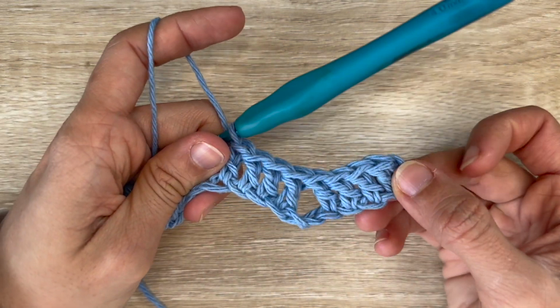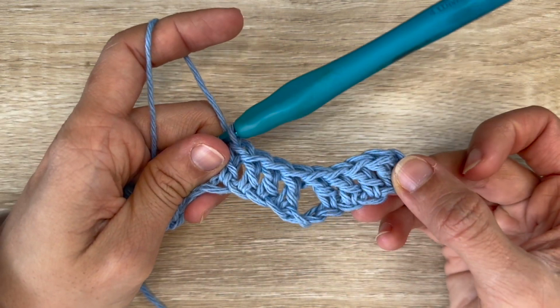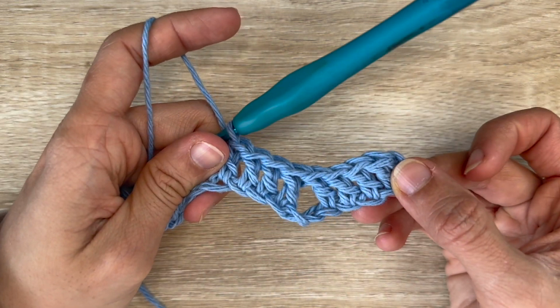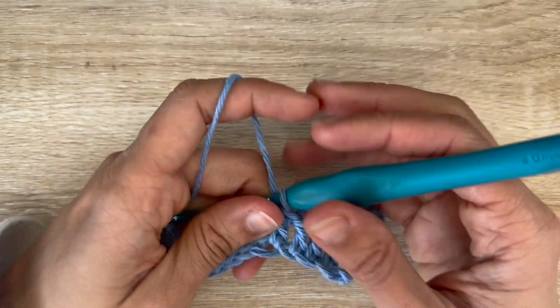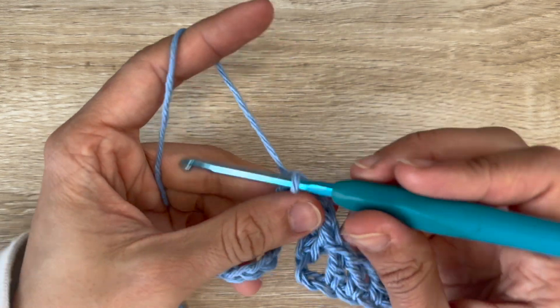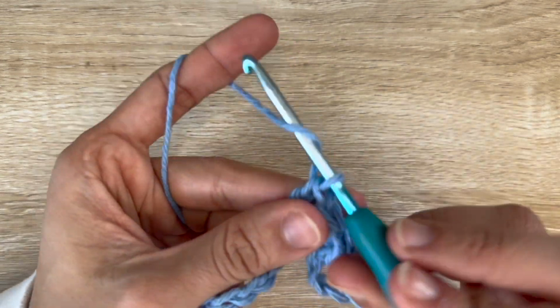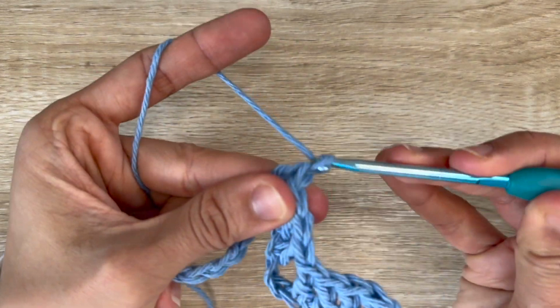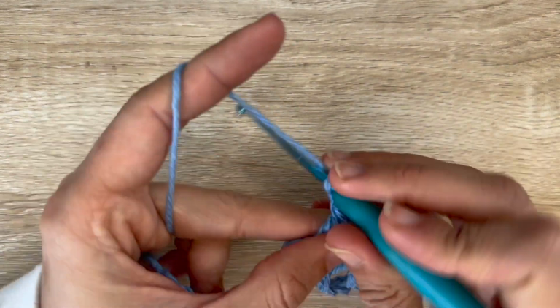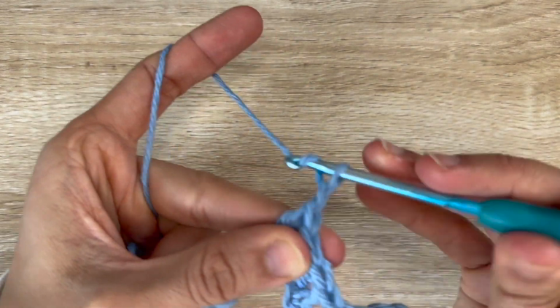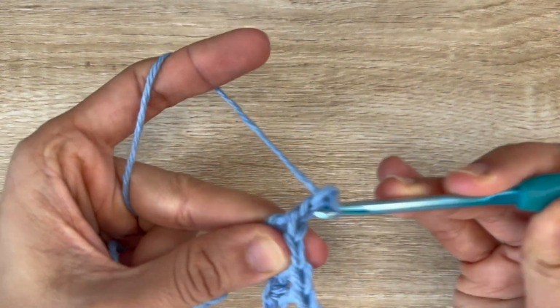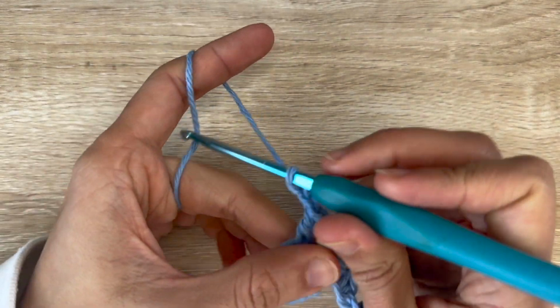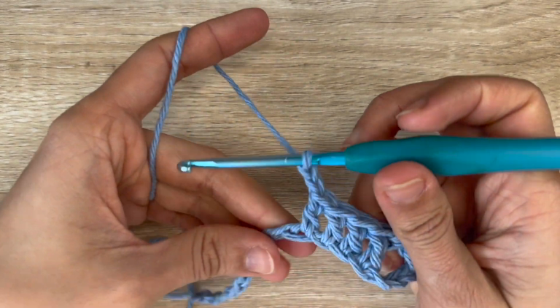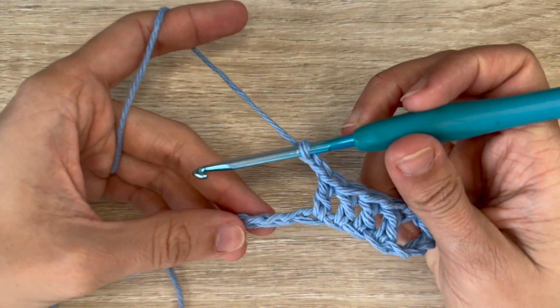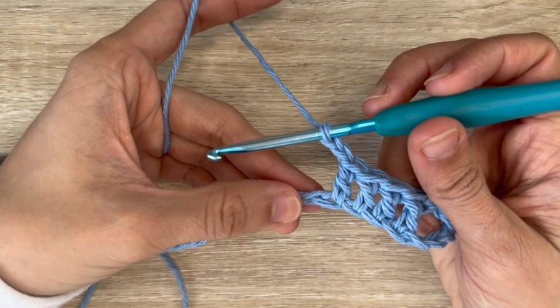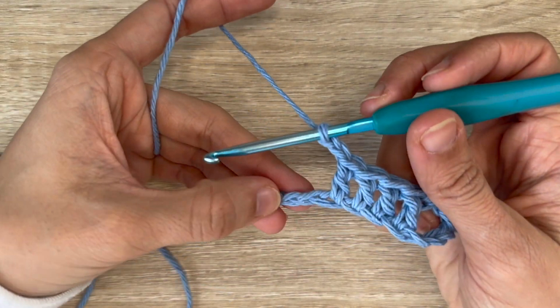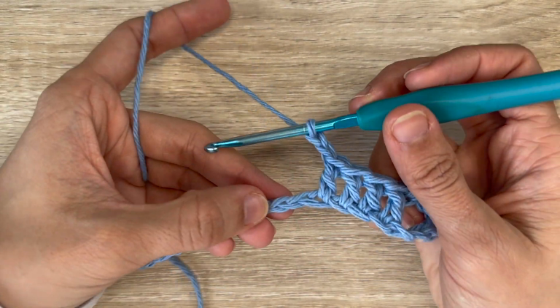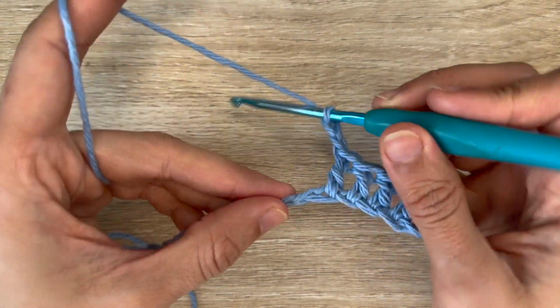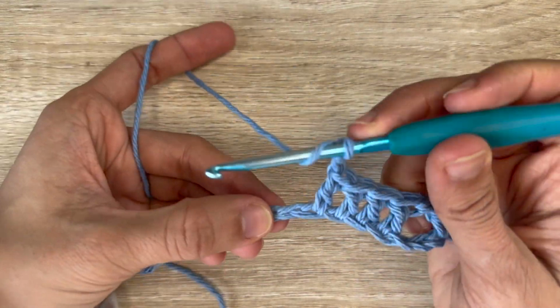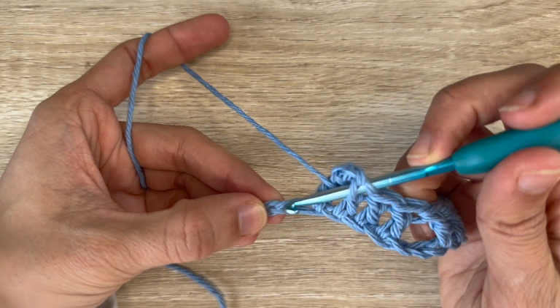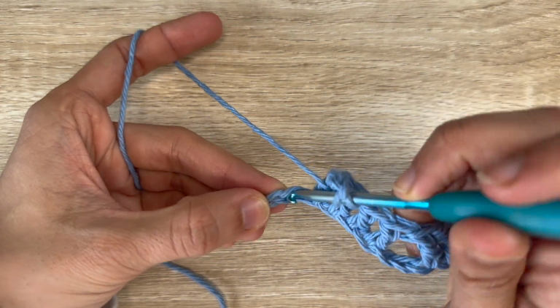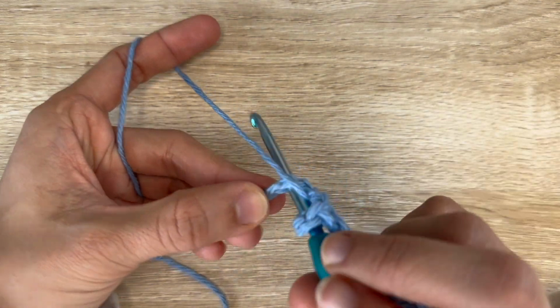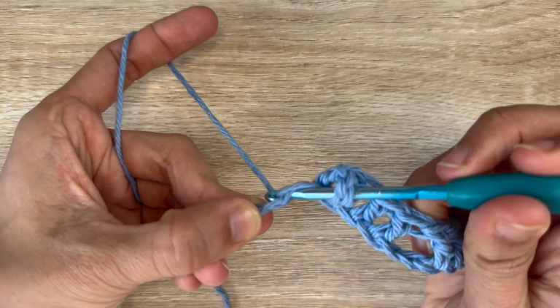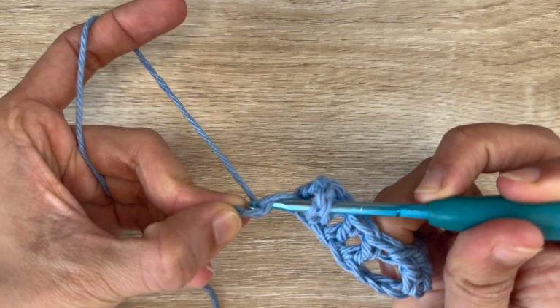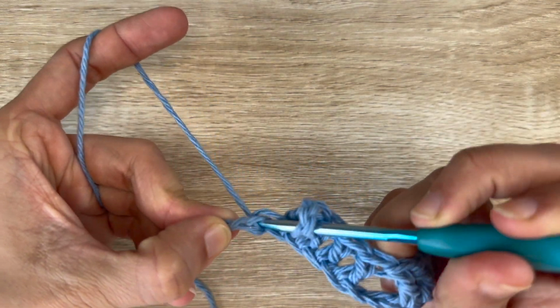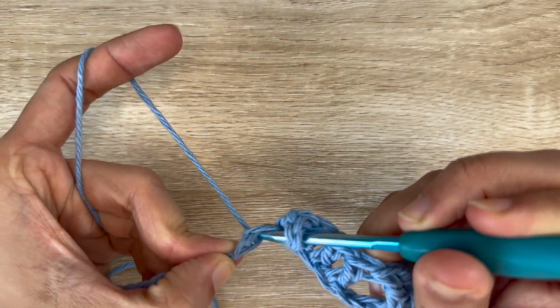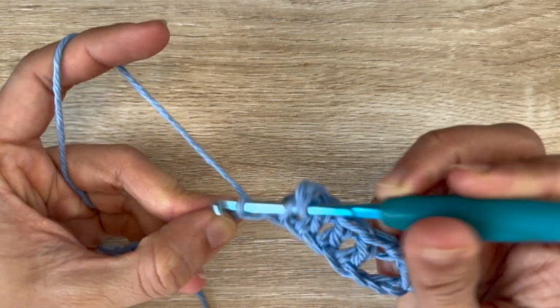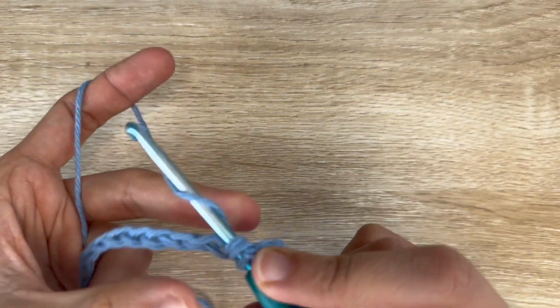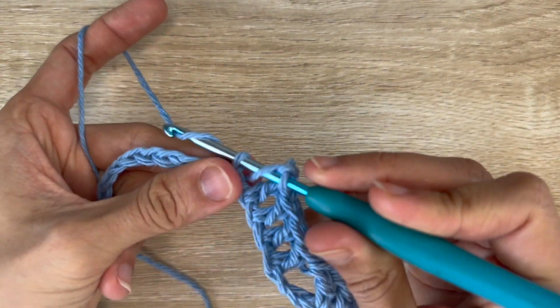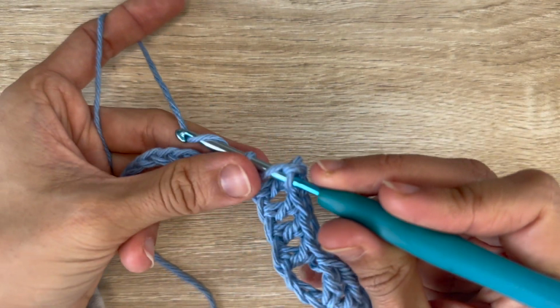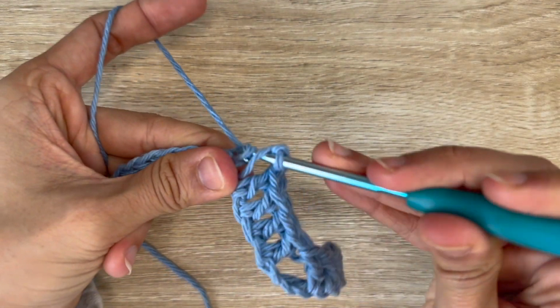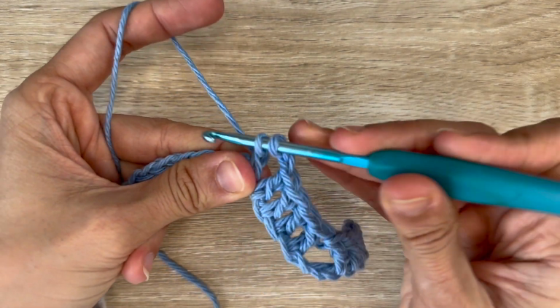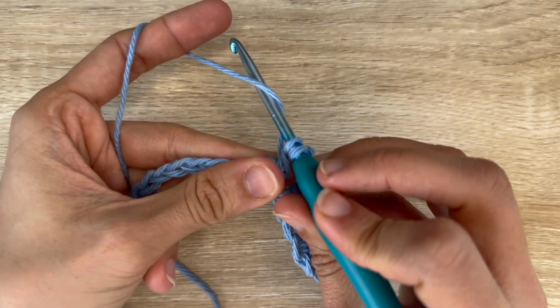Now you want to do a chain 2, and do 1 double crochet into each of the next 4 chains. This chain 2 that you did creates essentially a peak.